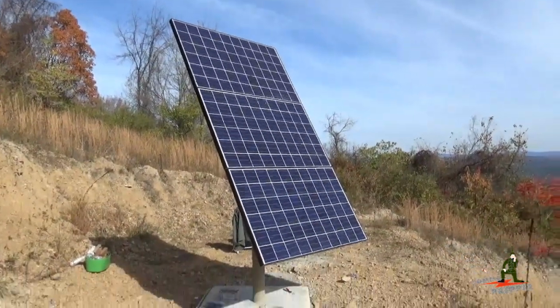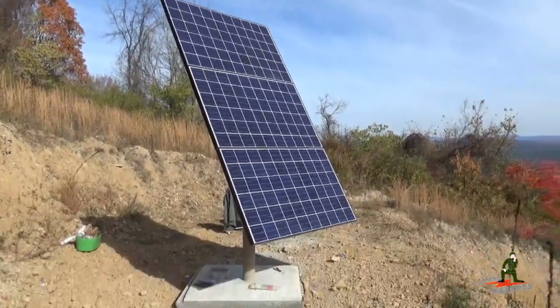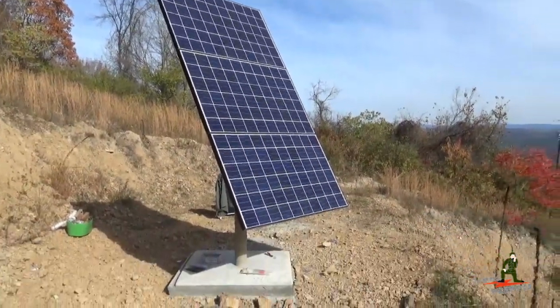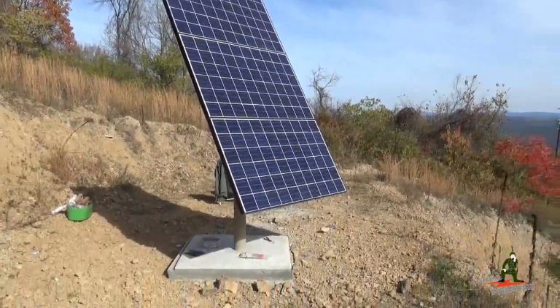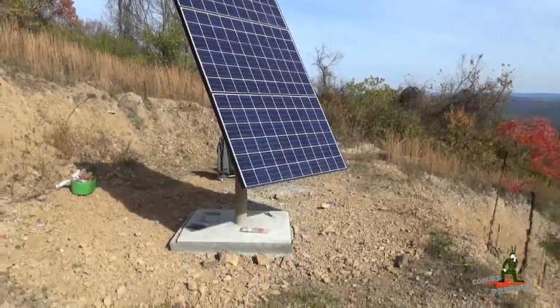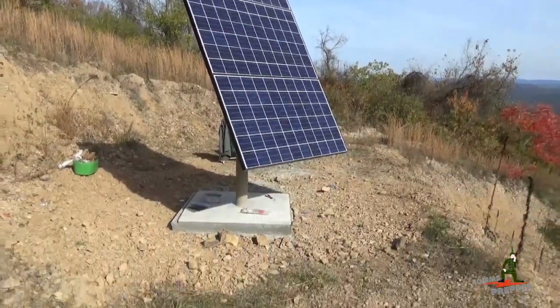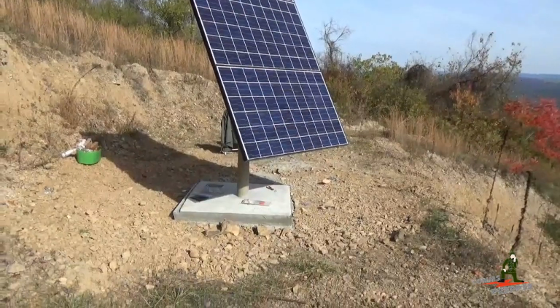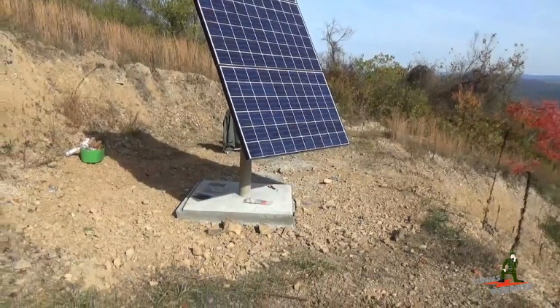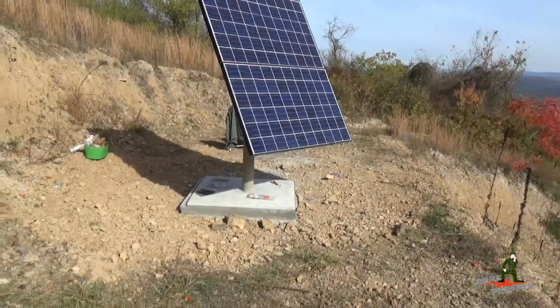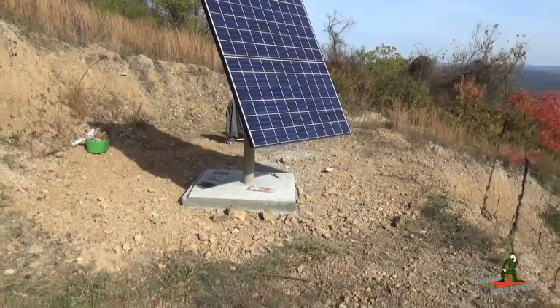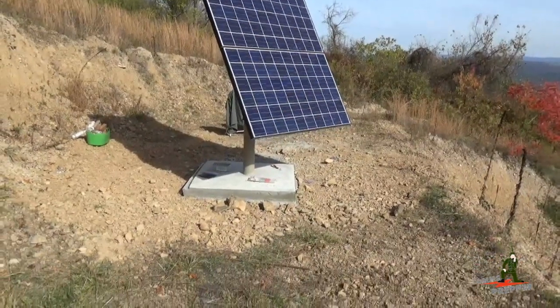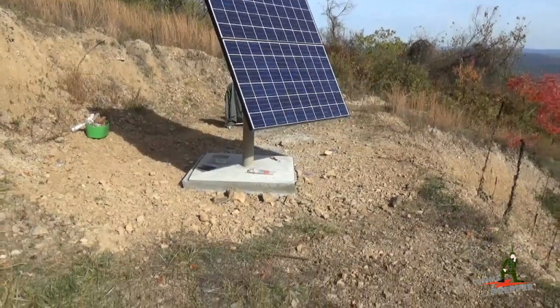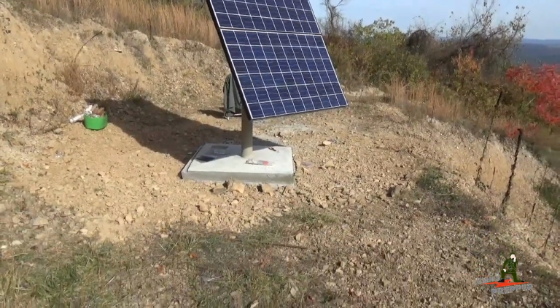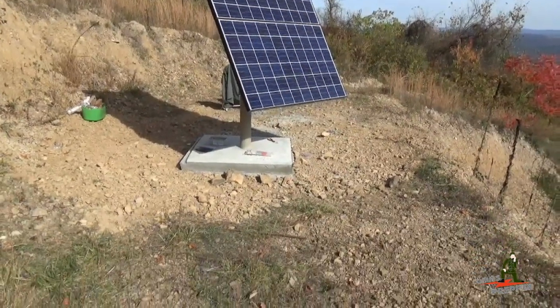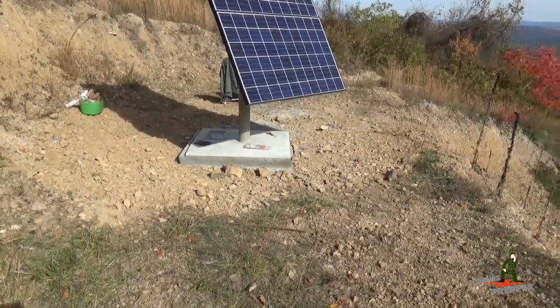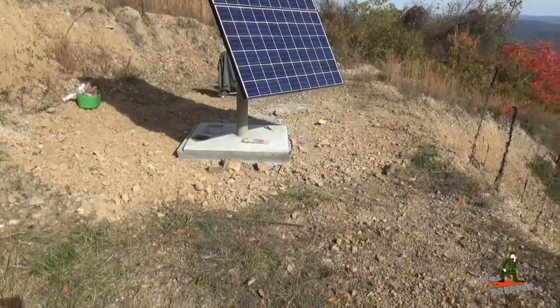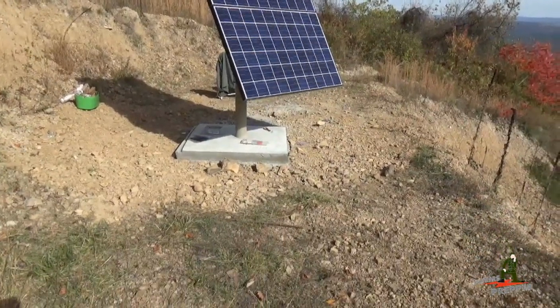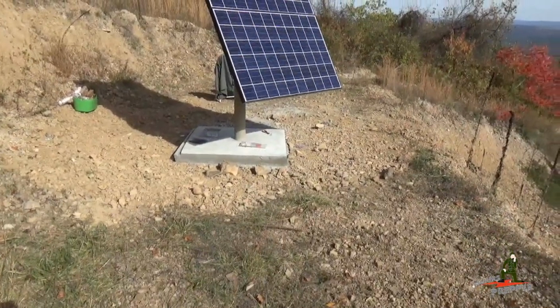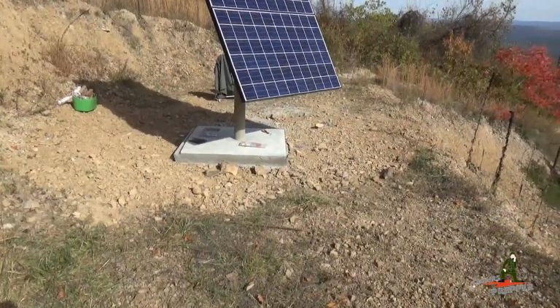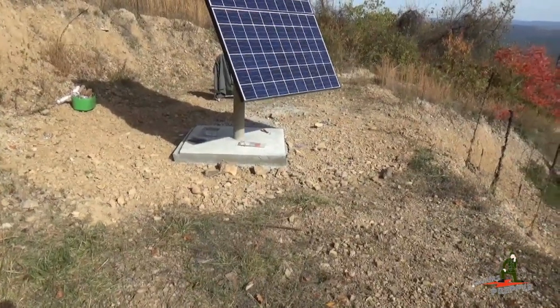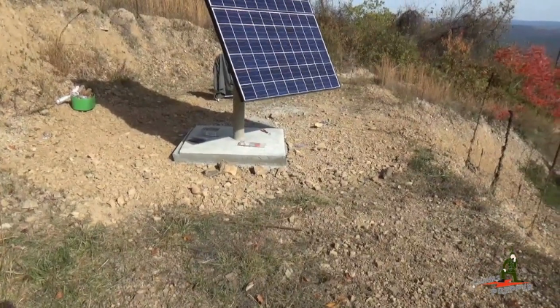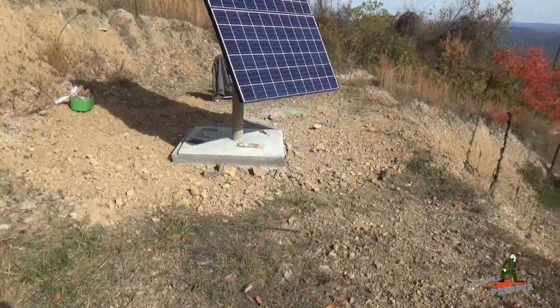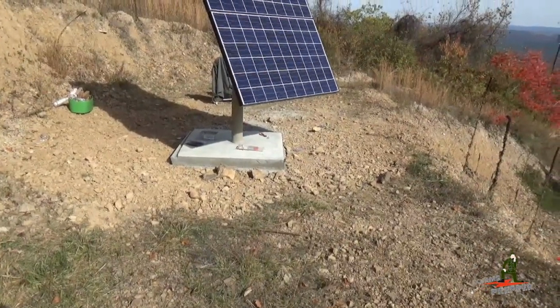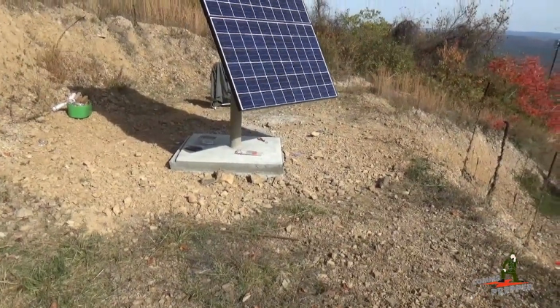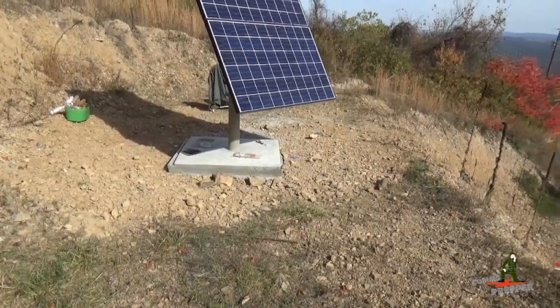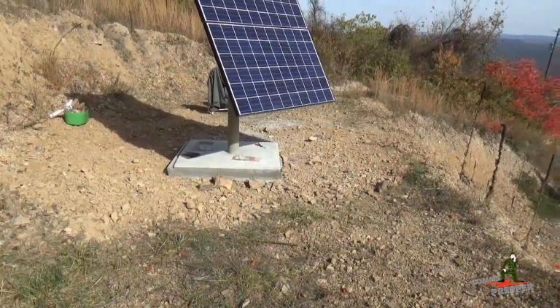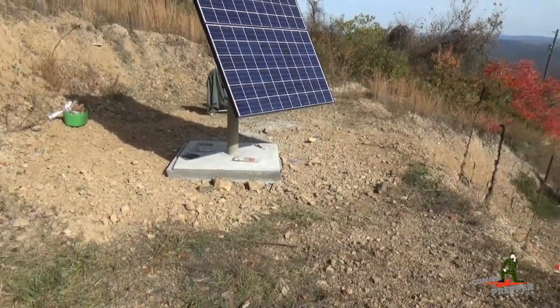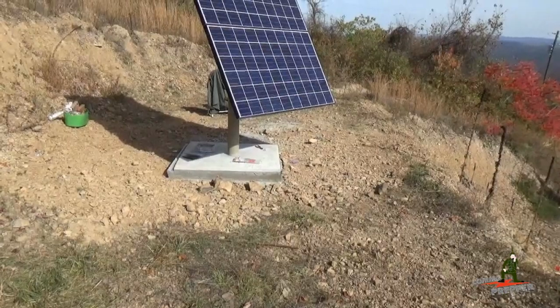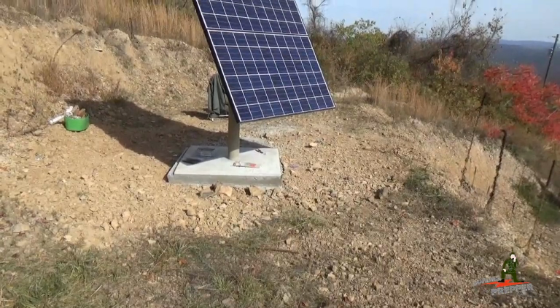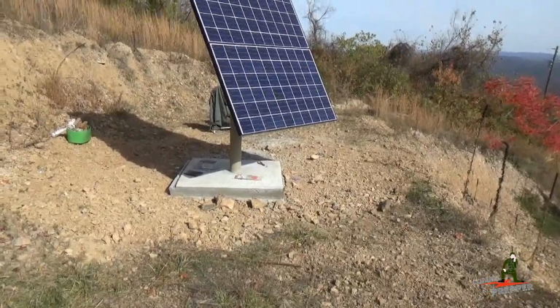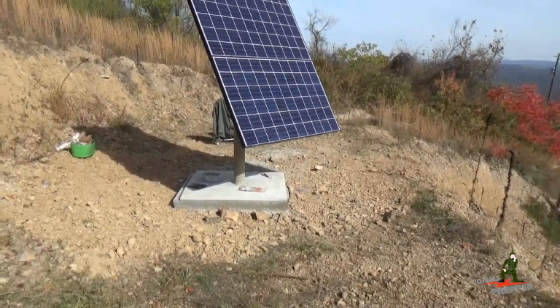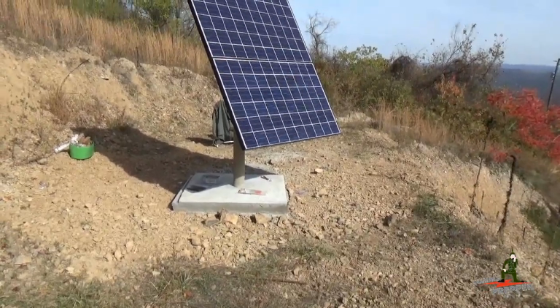The plan is to bring the battery box, the charge controller, and the inverter to the site up here in a little building and then run the AC voltage down to the house.